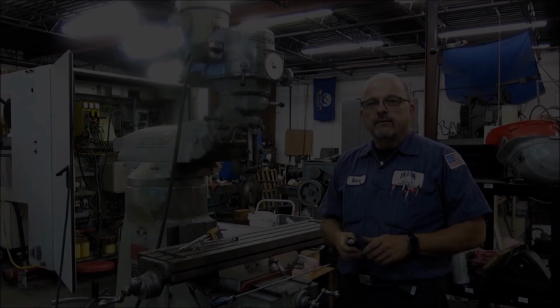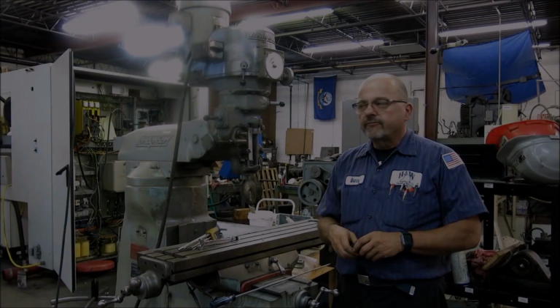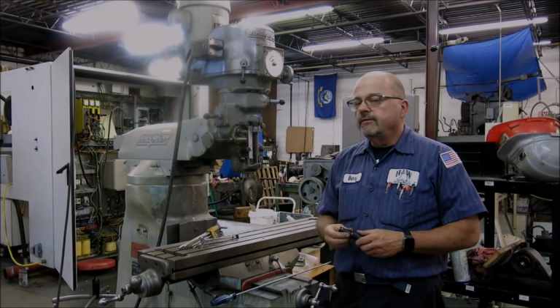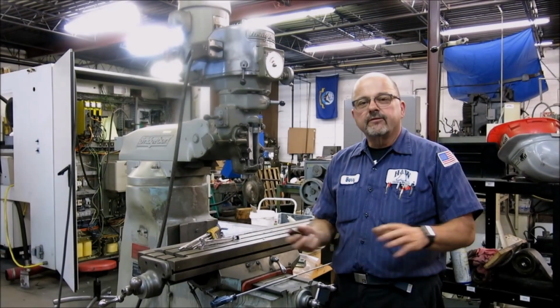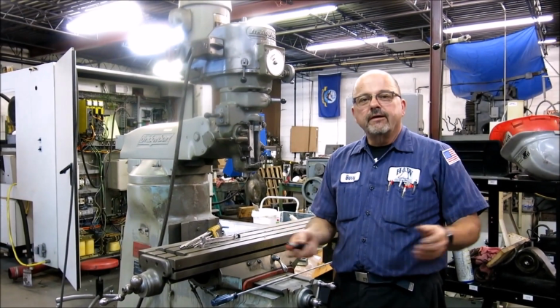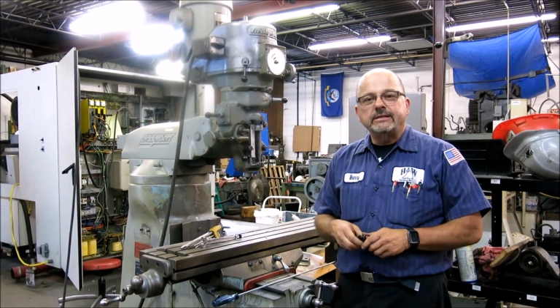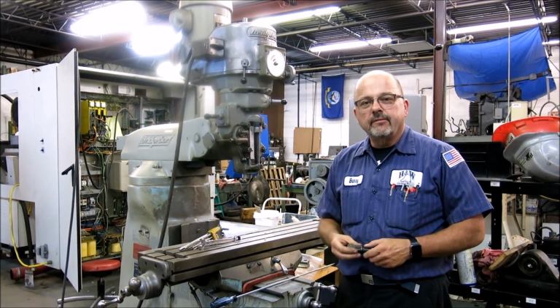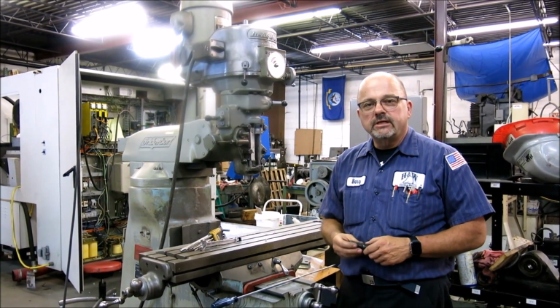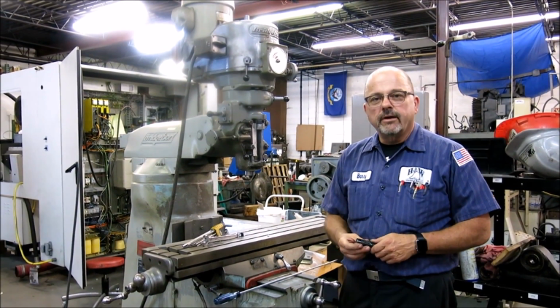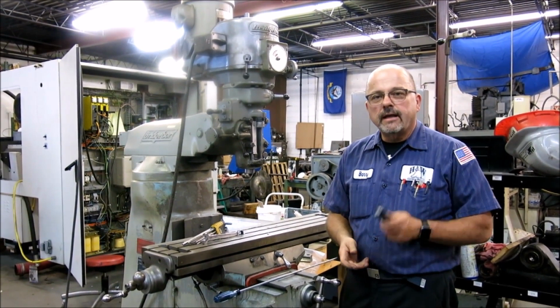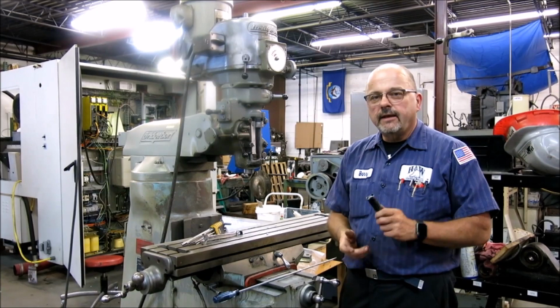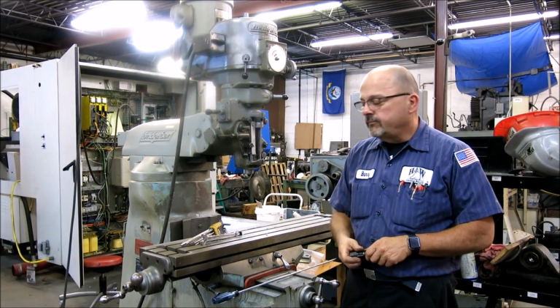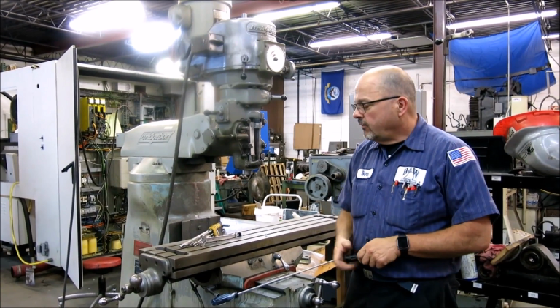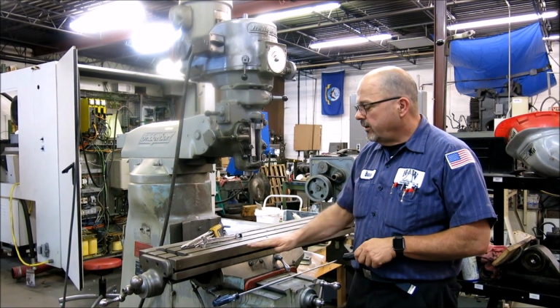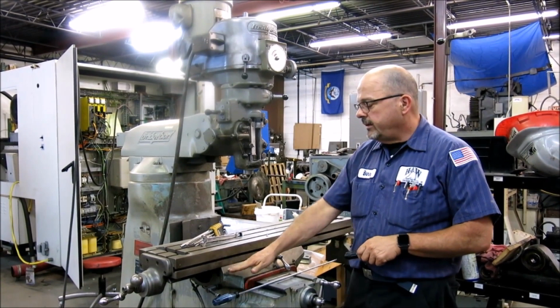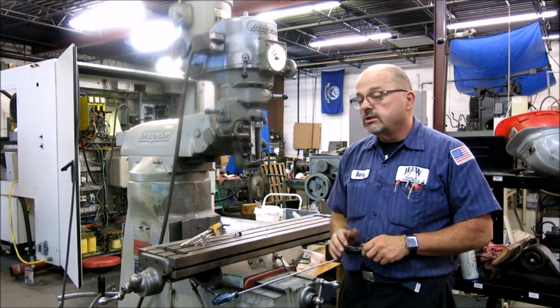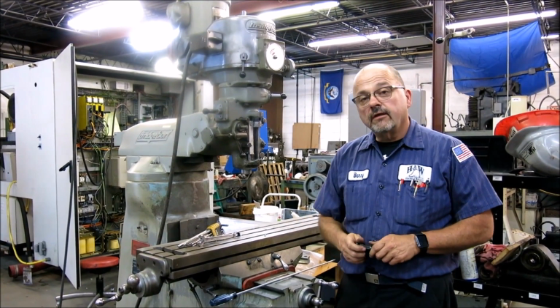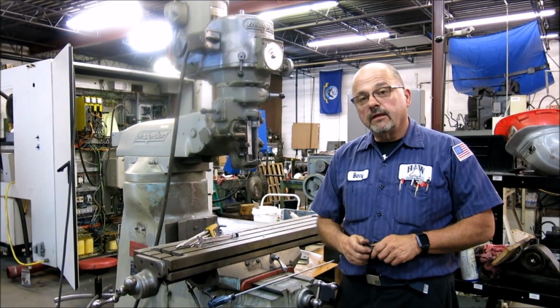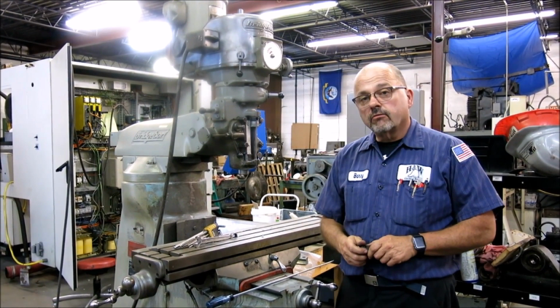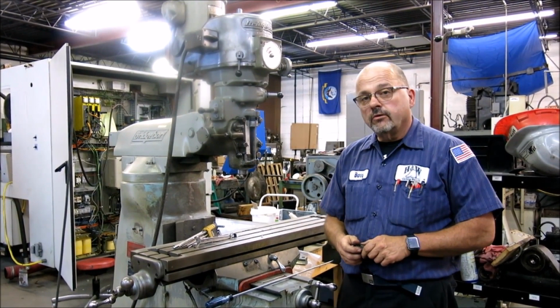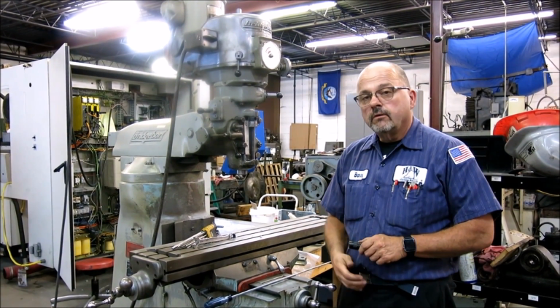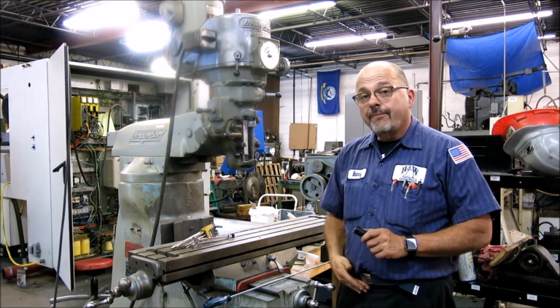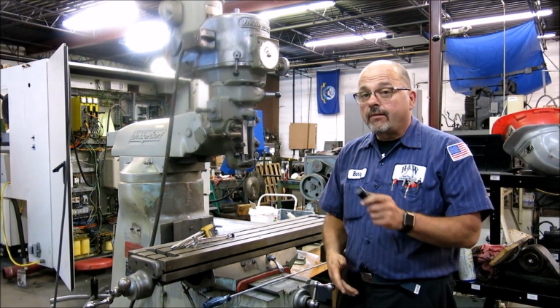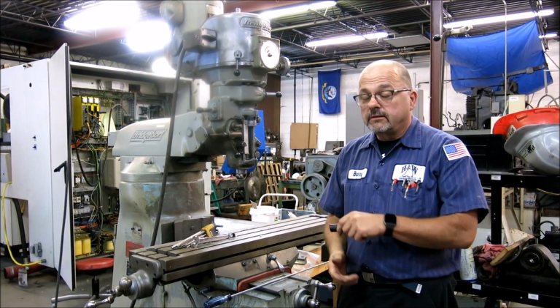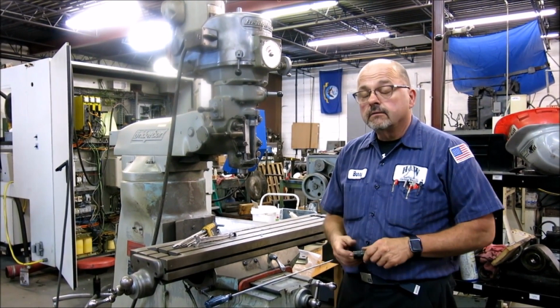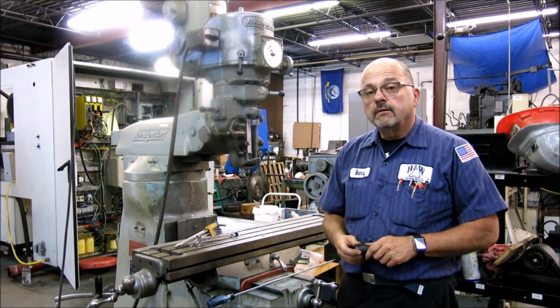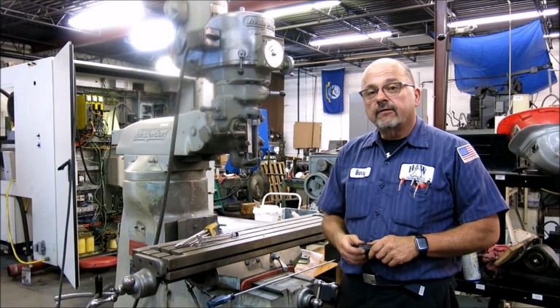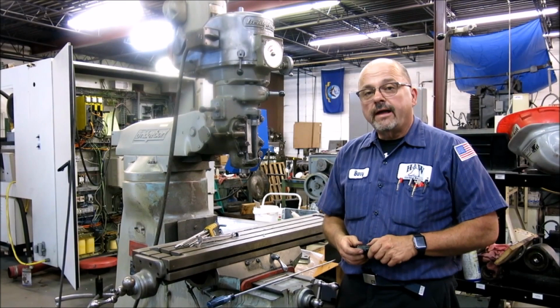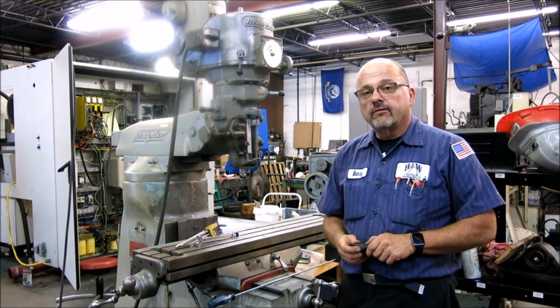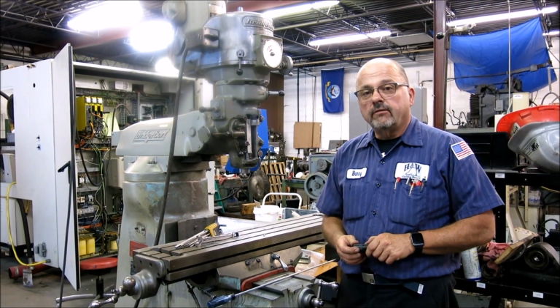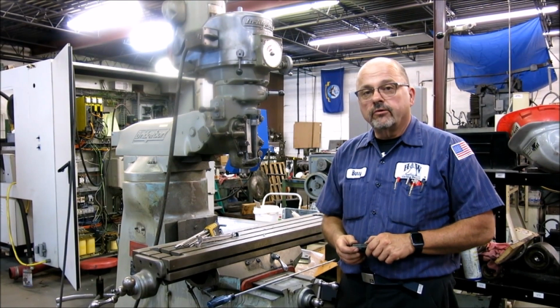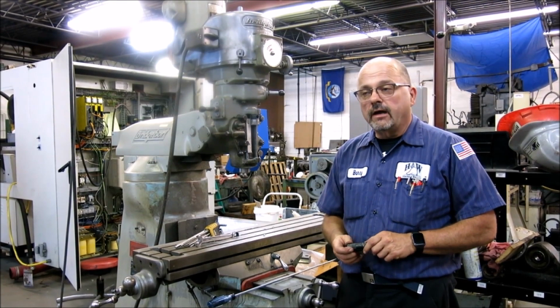Good afternoon, this is Barry from HTW Machine Repair, and today we are going to be adjusting the lead screw backlash in the X and Y axis lead screw nuts.